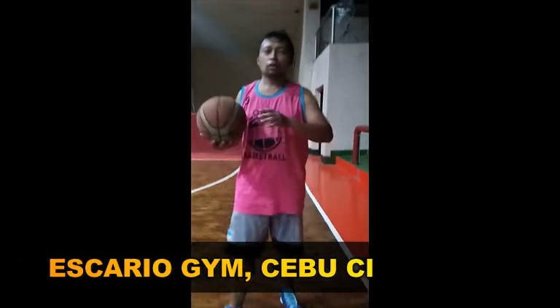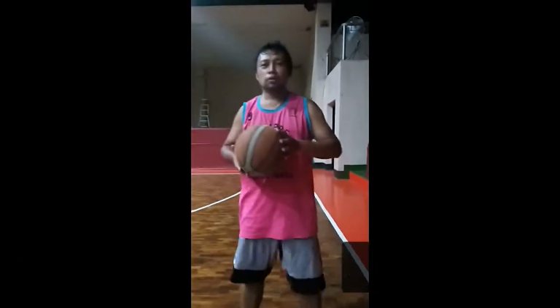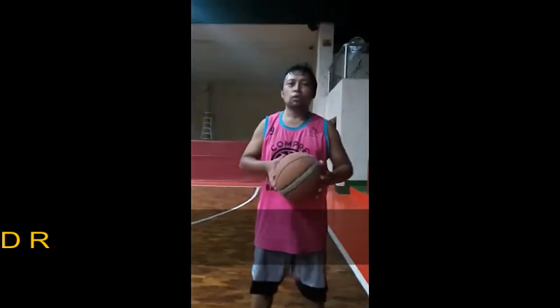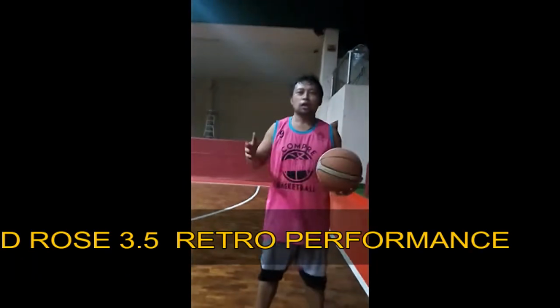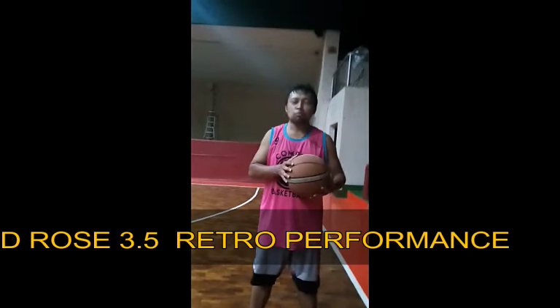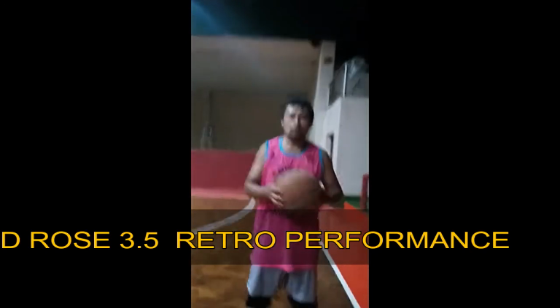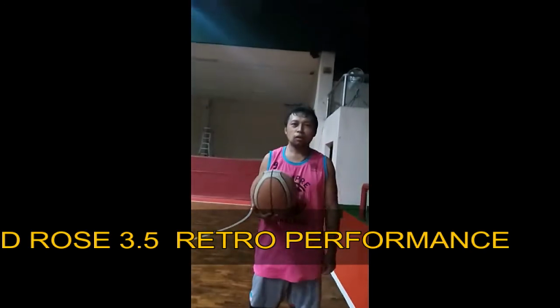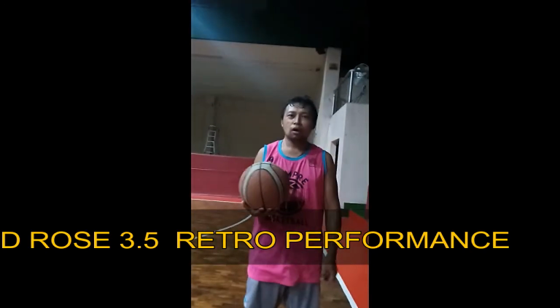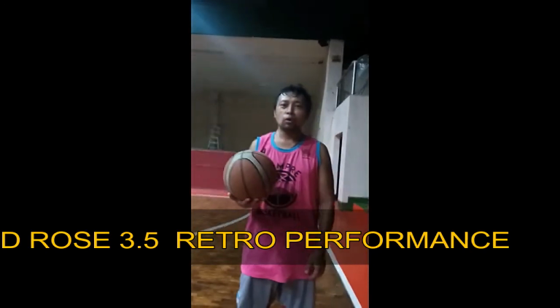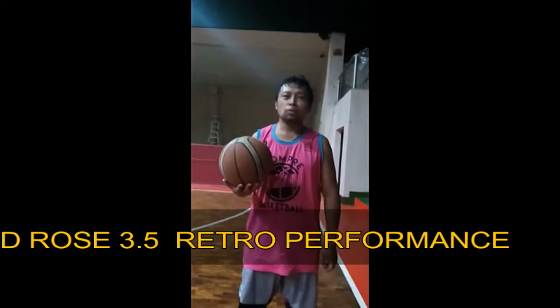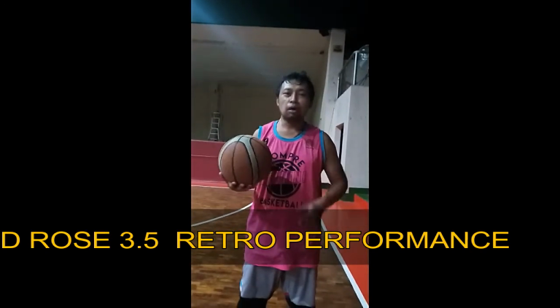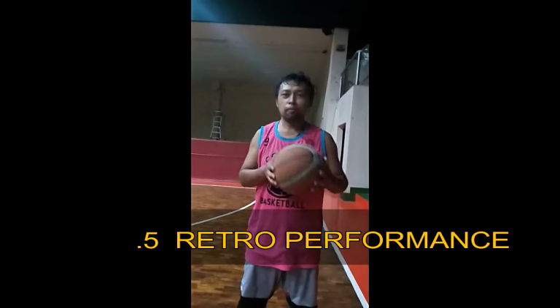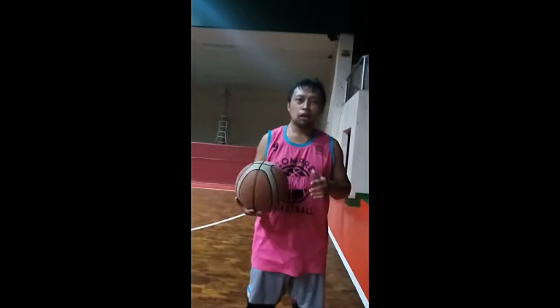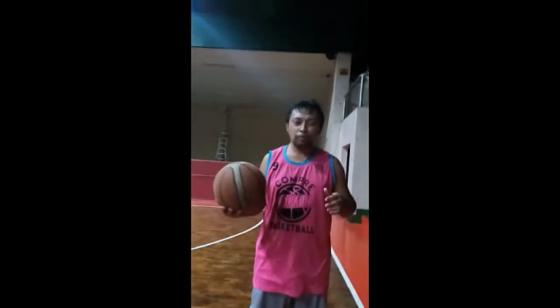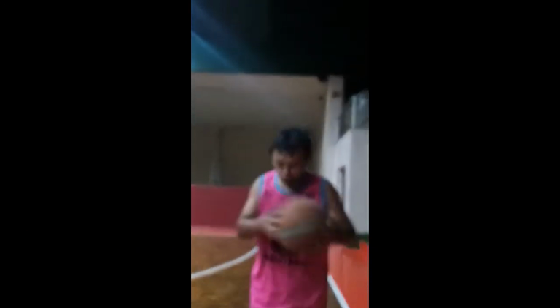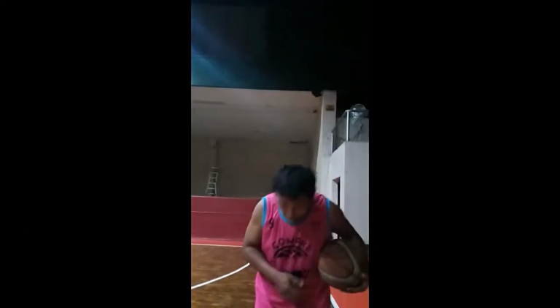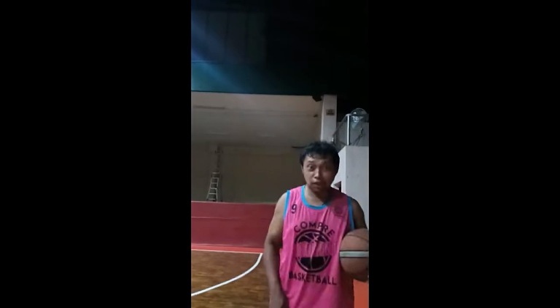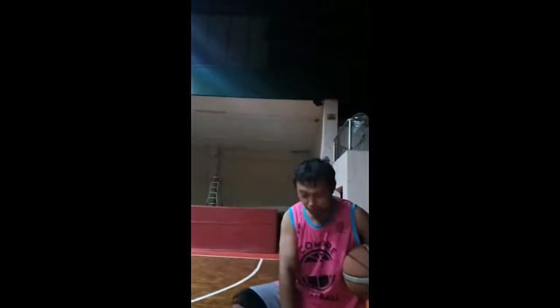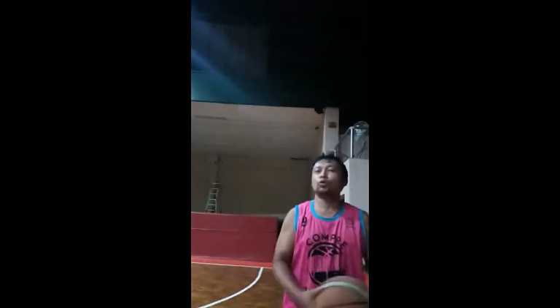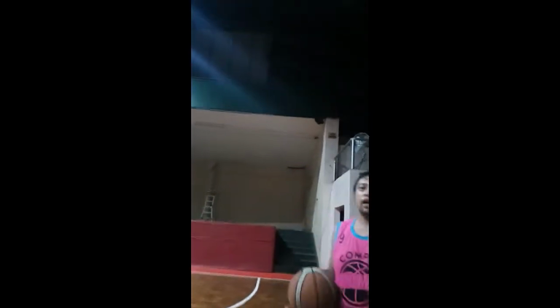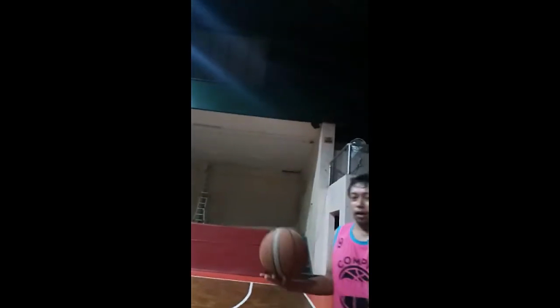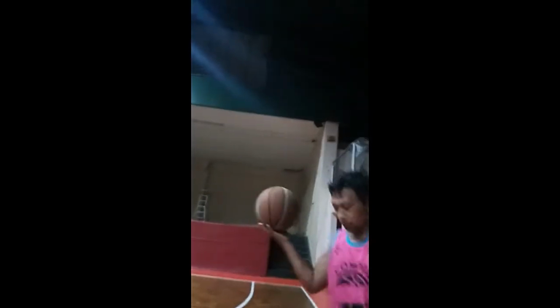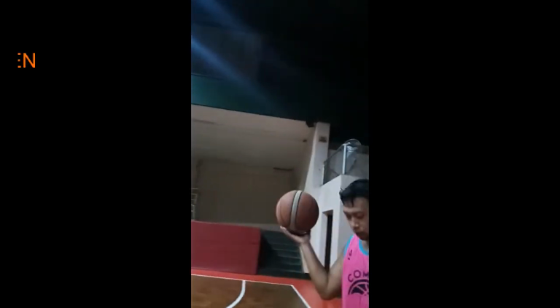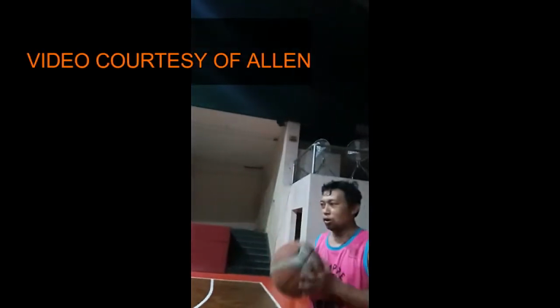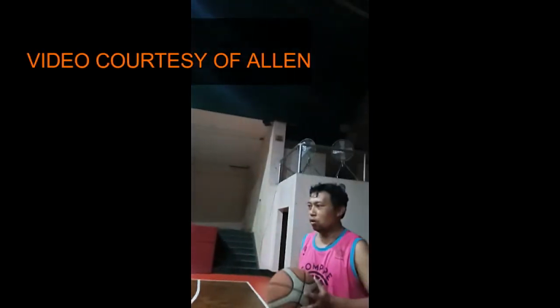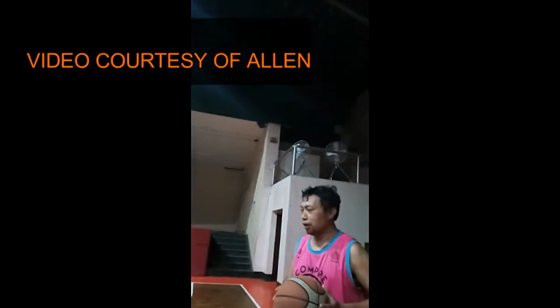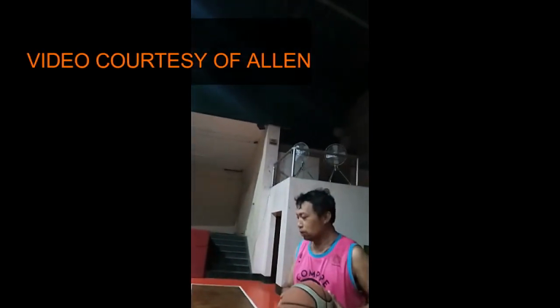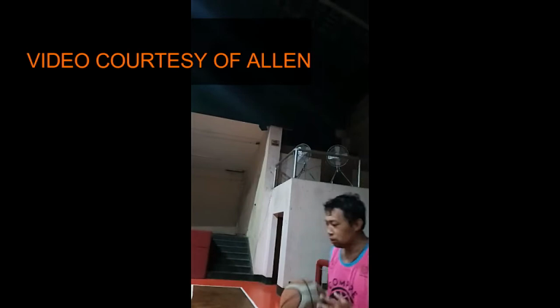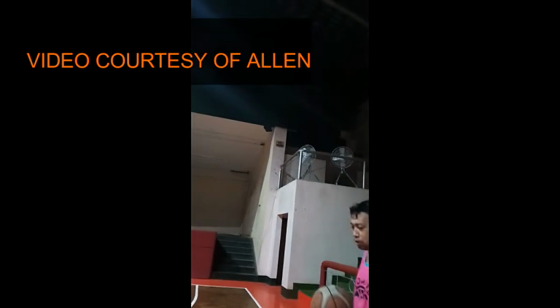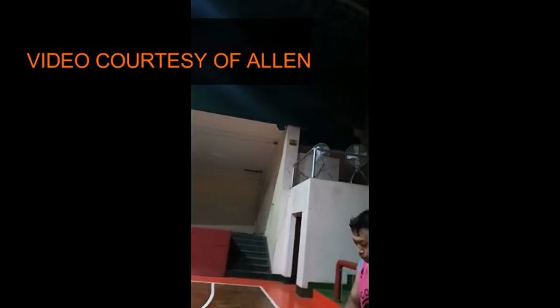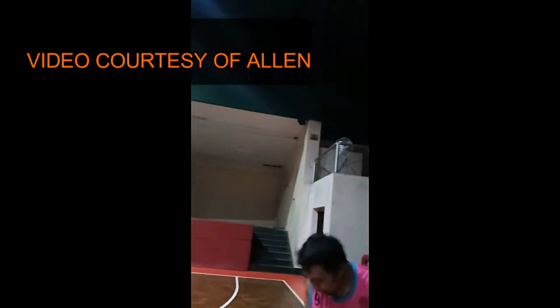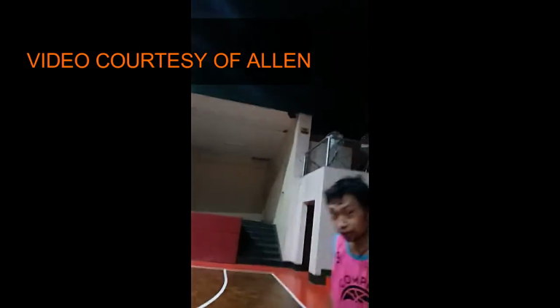Good evening, my friend, and I'm going to do the performance of the DLS 3.5 on the floor. You can see that it's really...